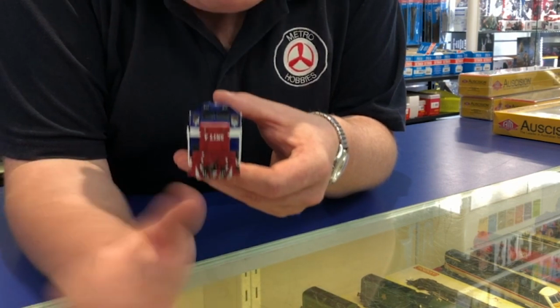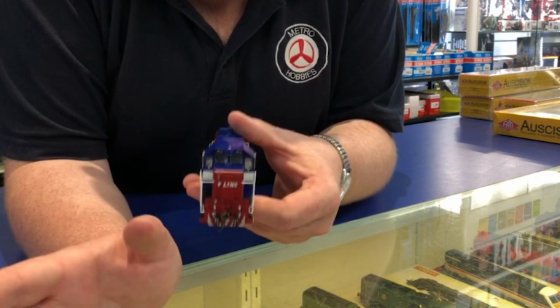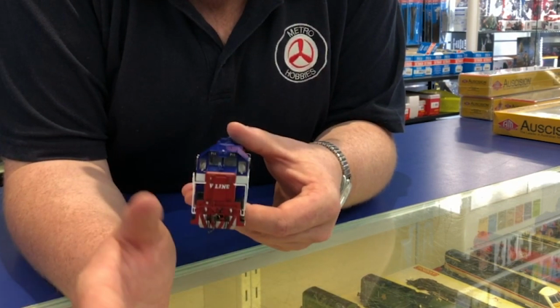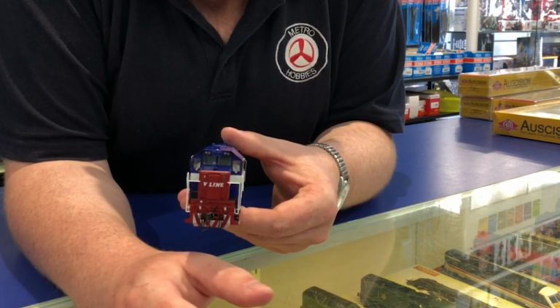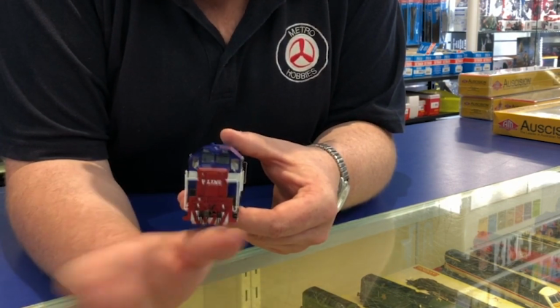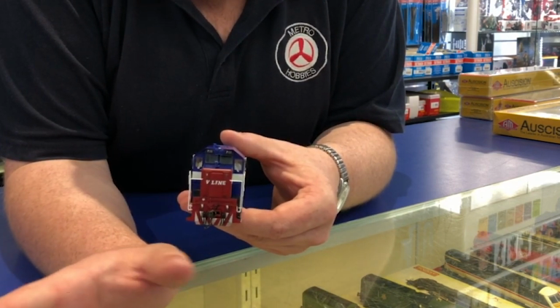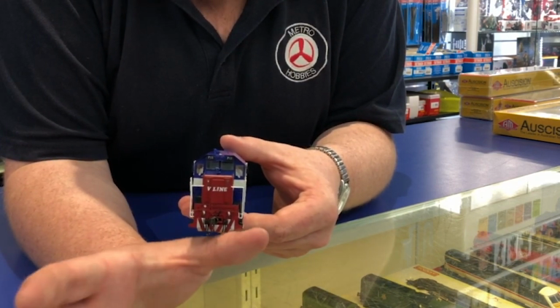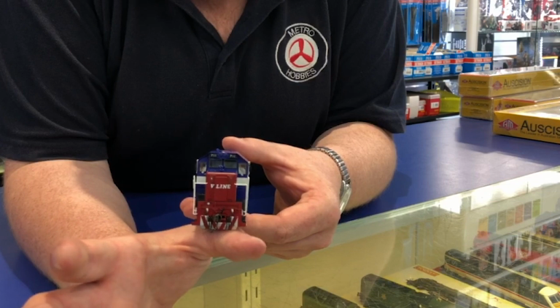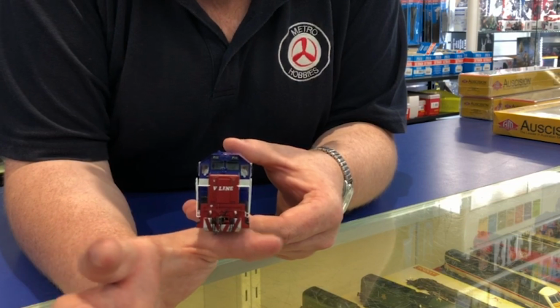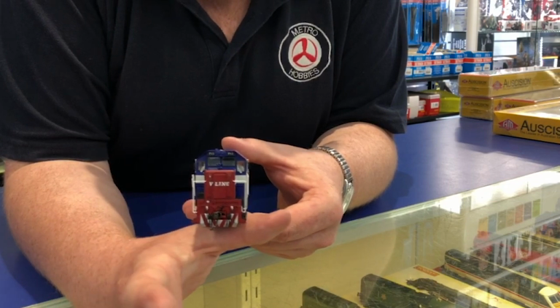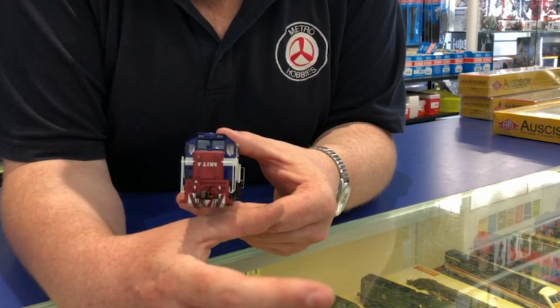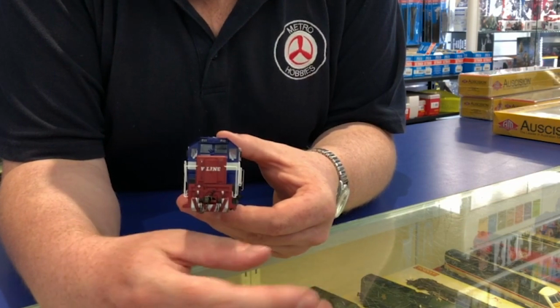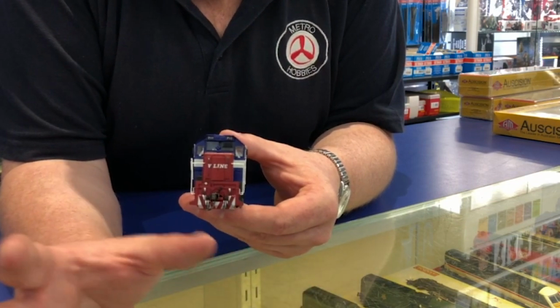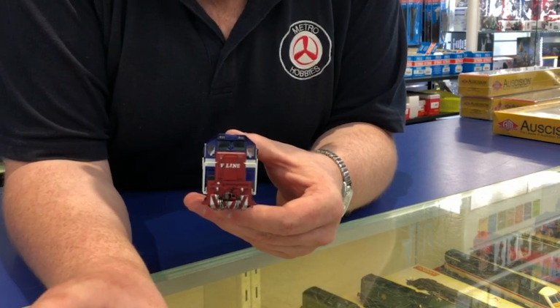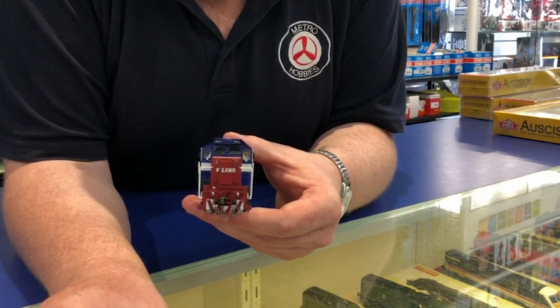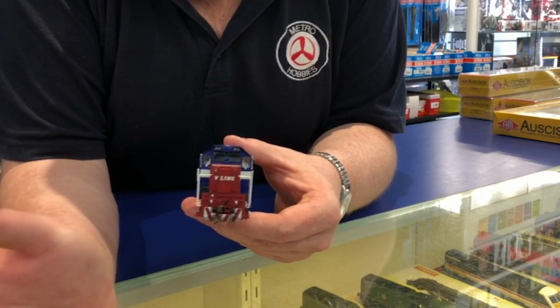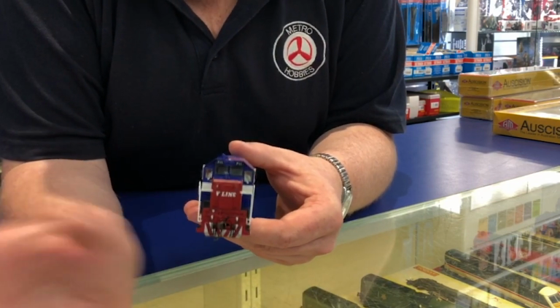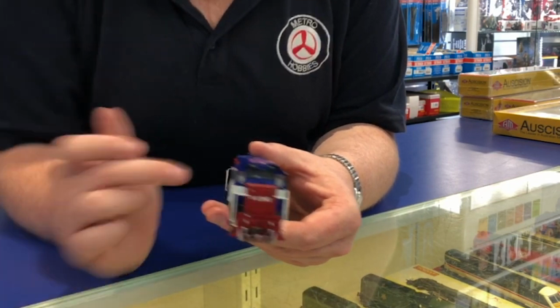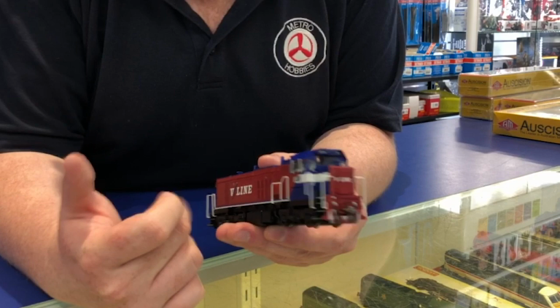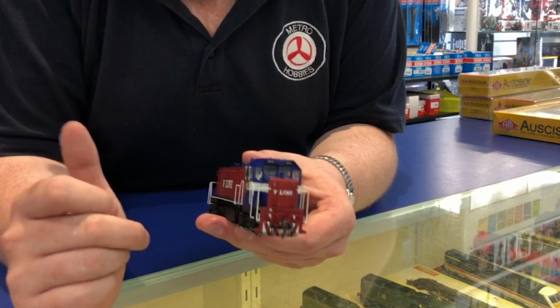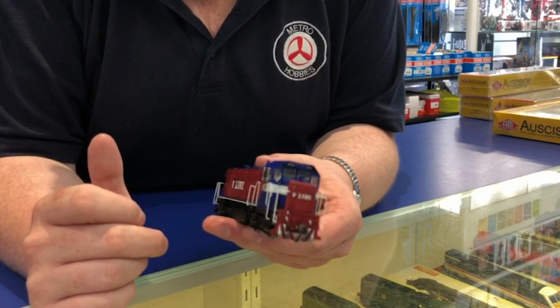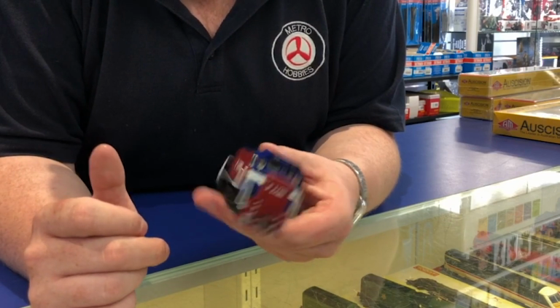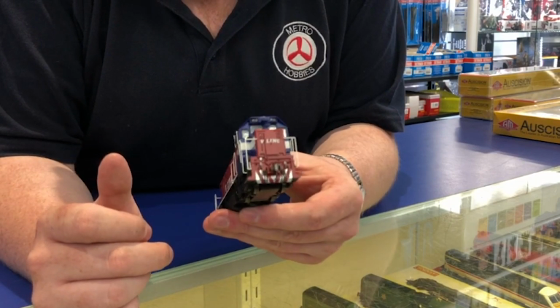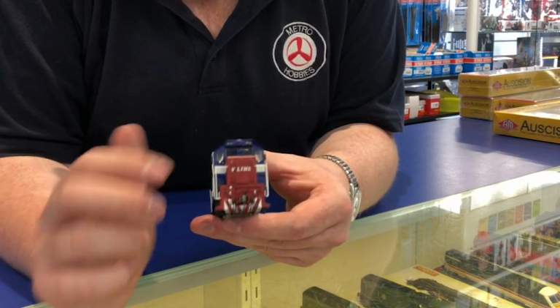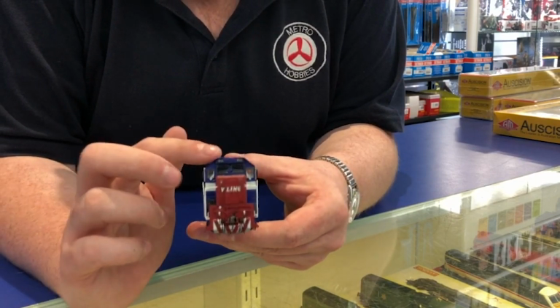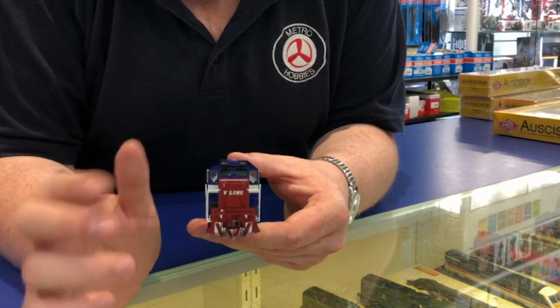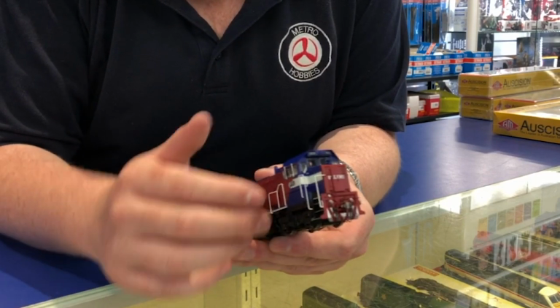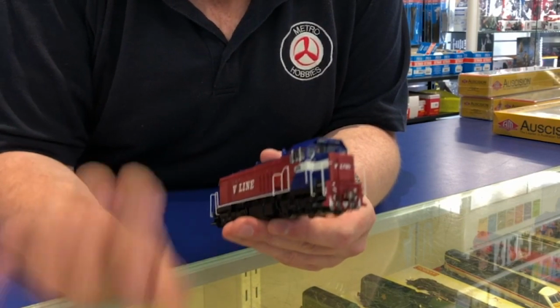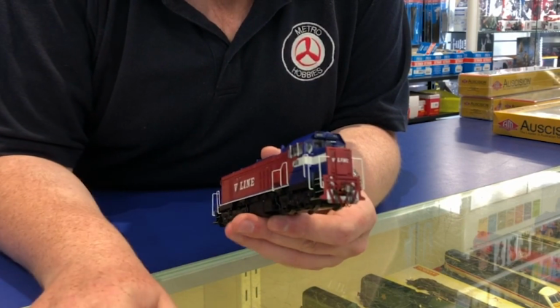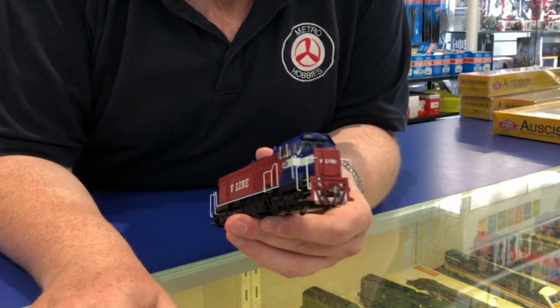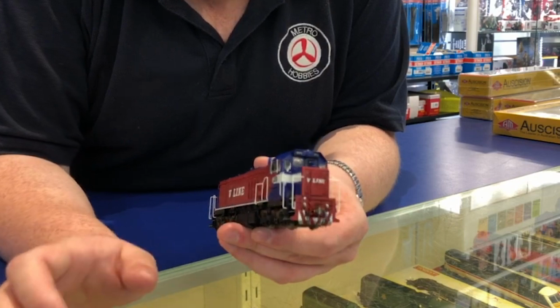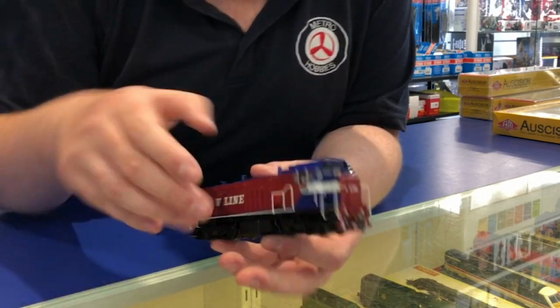Beautiful engine, really good for people who want to model the 90s and early 2000s. If not, you can simply remove the livery detailing and make it look like it's part of a Southern short line railroad.